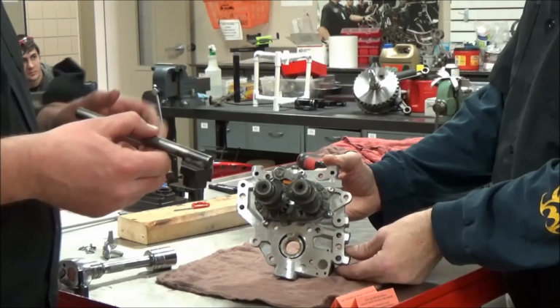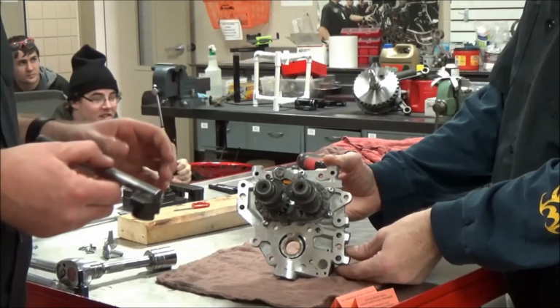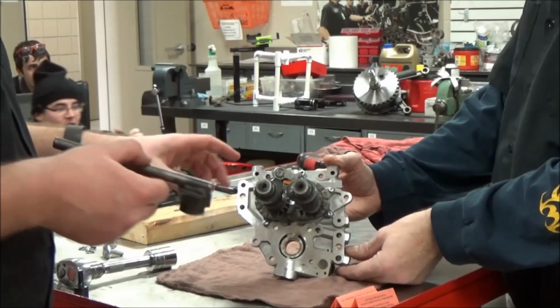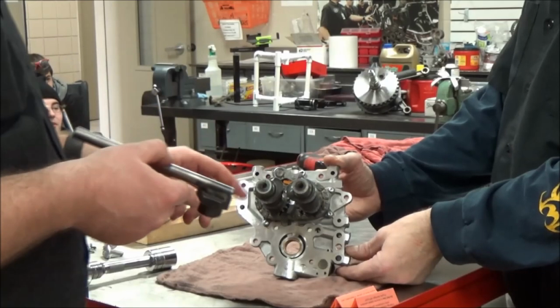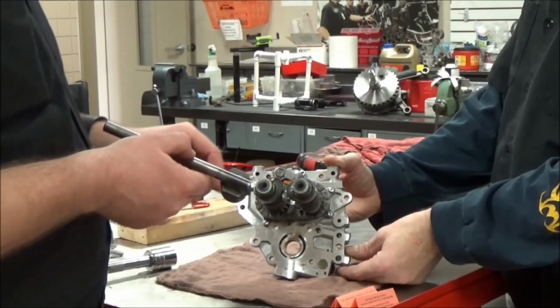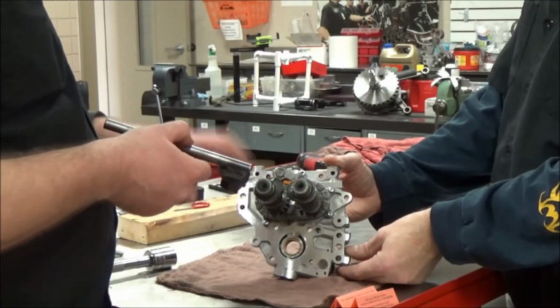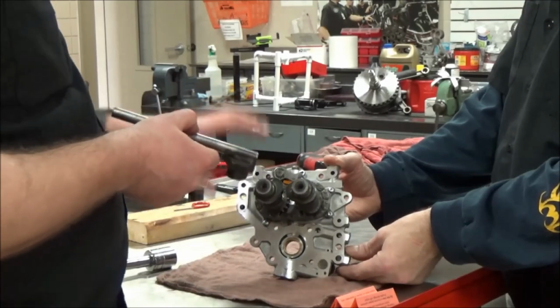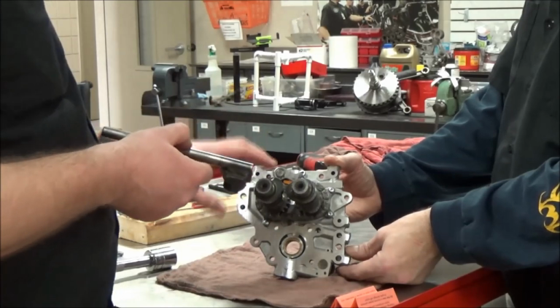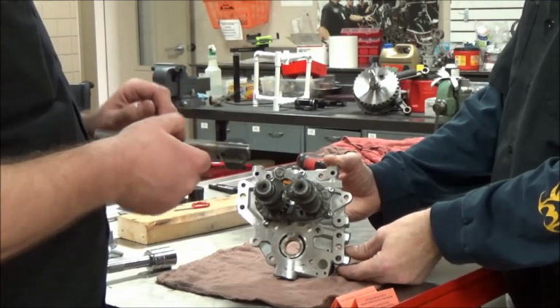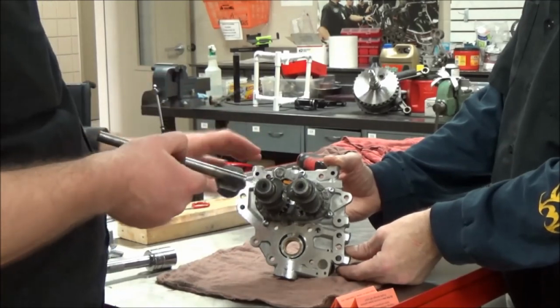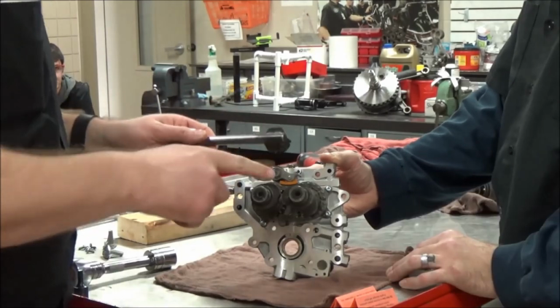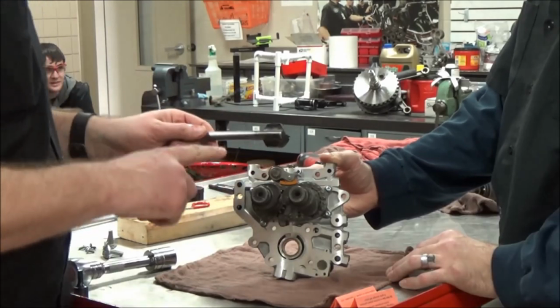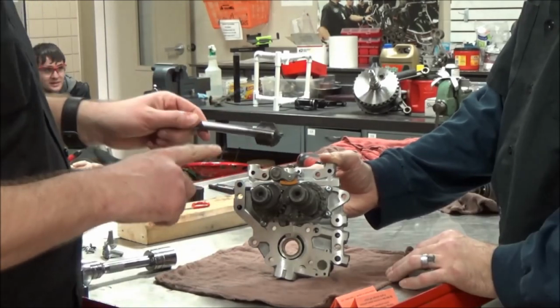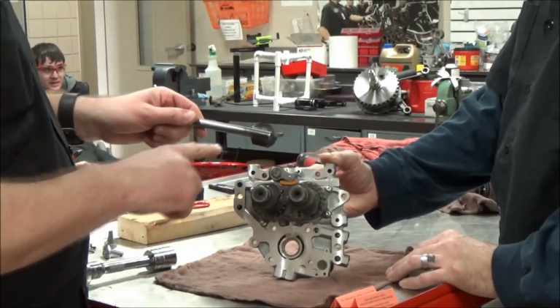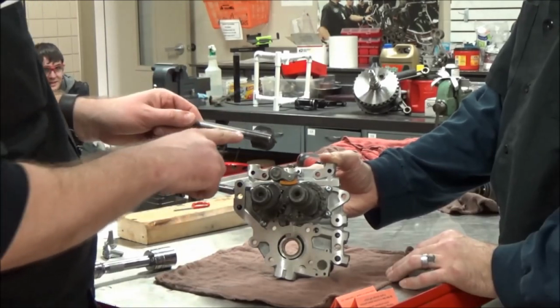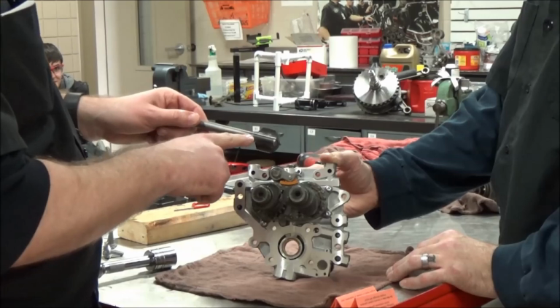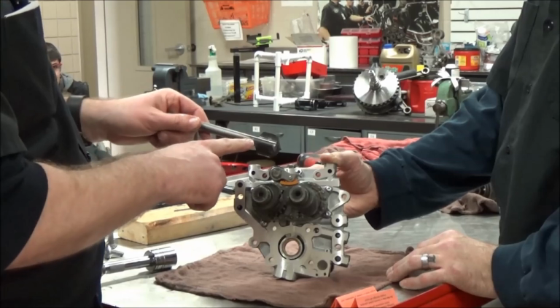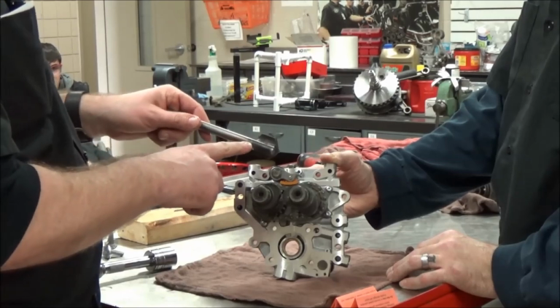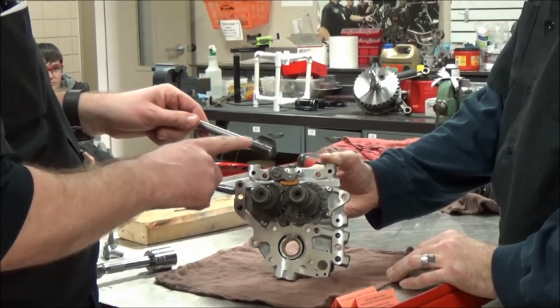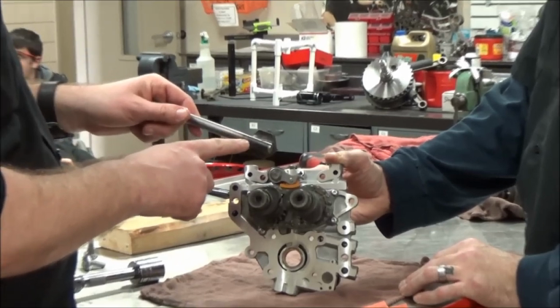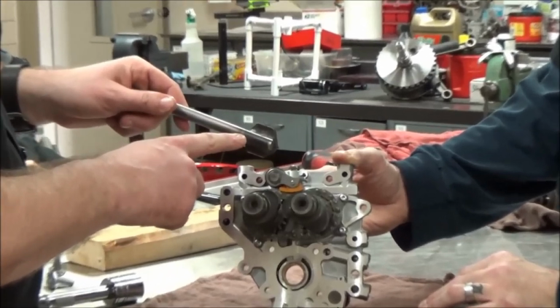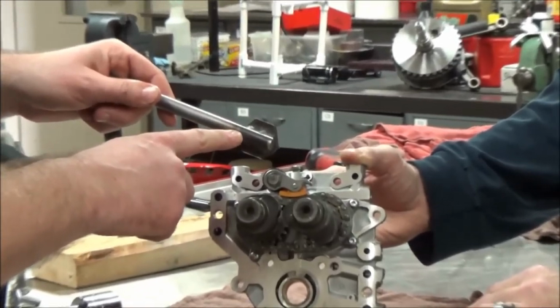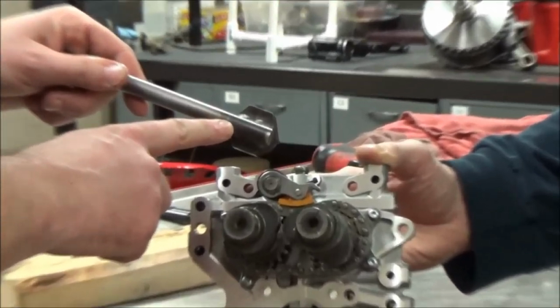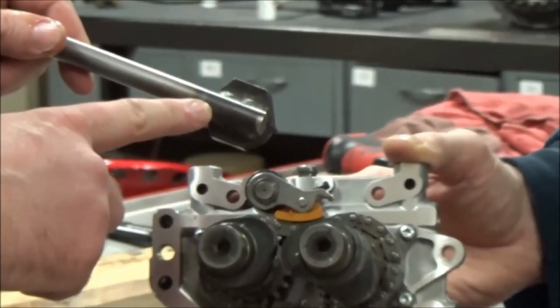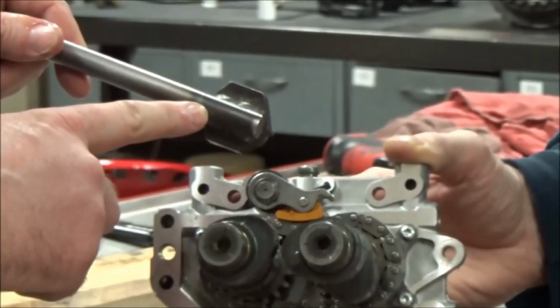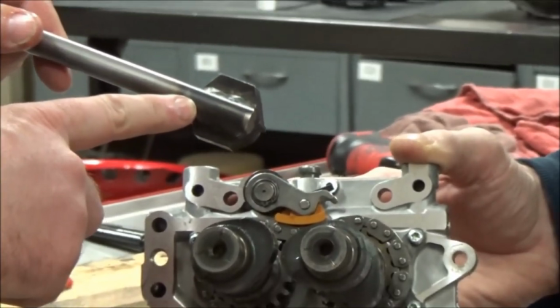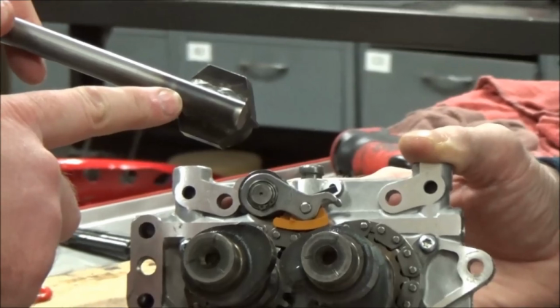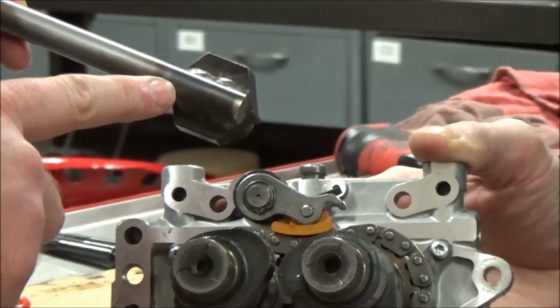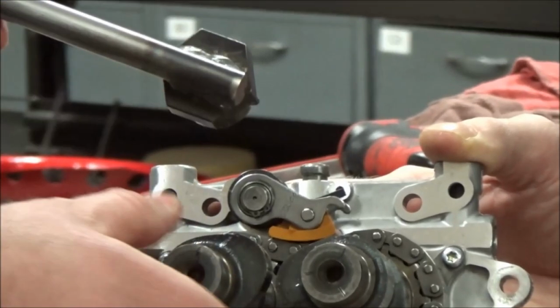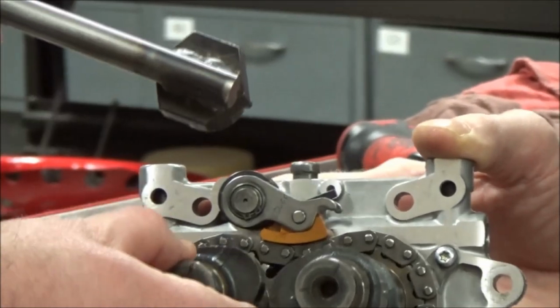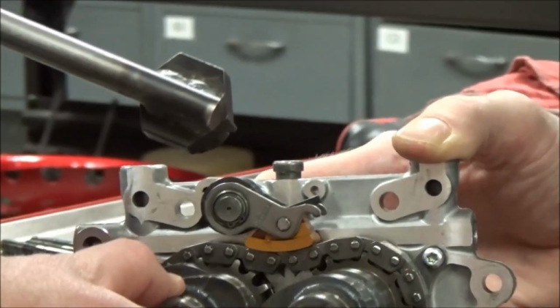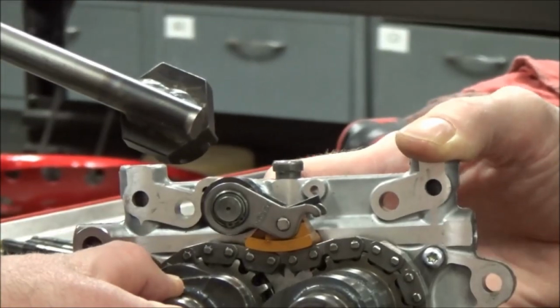We're going to continue on fully disassembling this engine. One thing we have done different since the last time we used this tool — go ahead and zoom in here. I think most of y'all saw this on Tyler's motor.